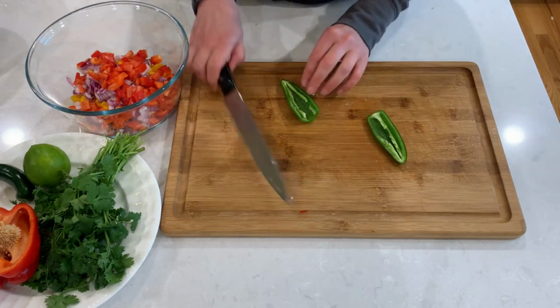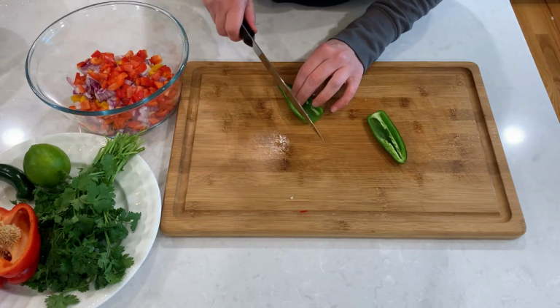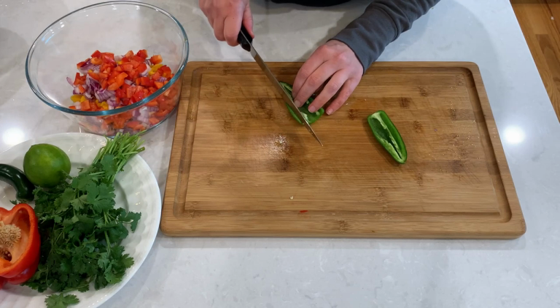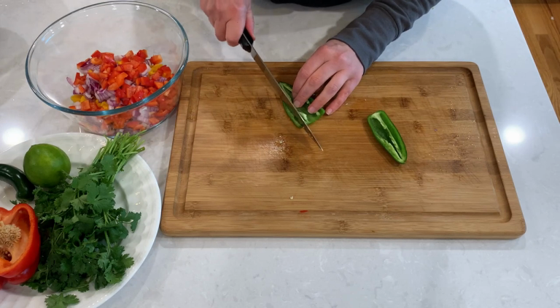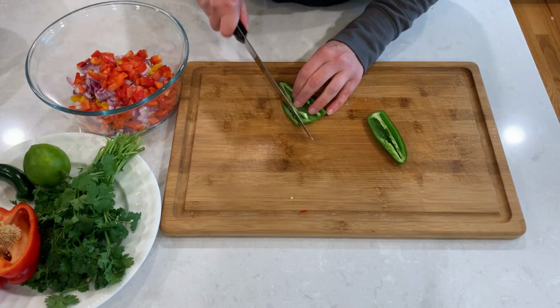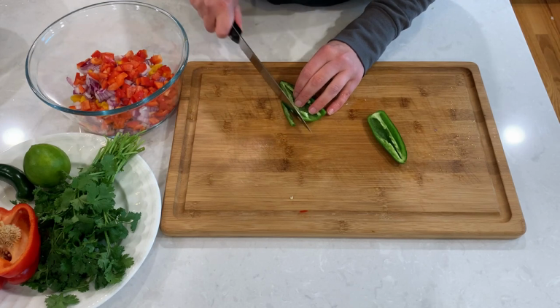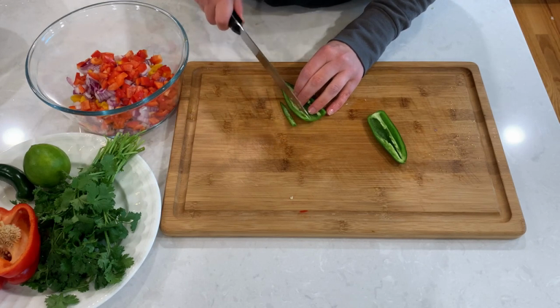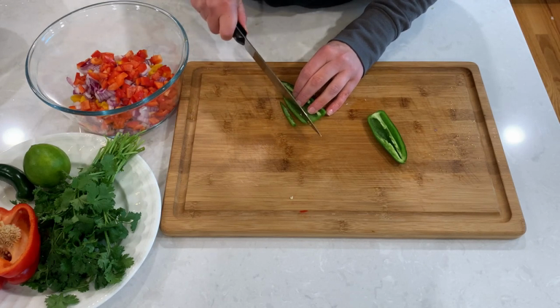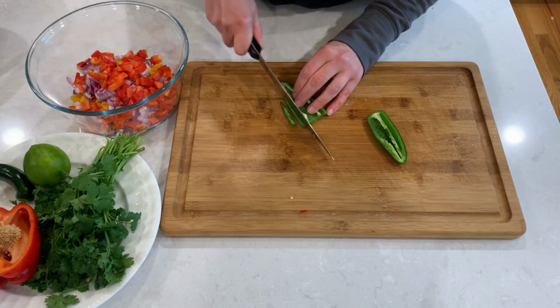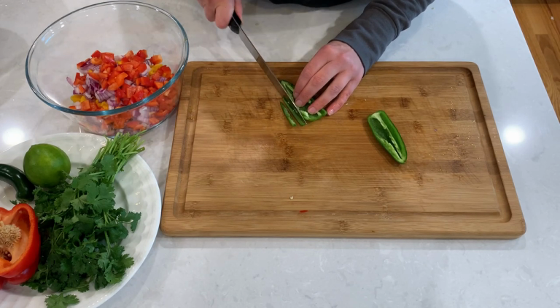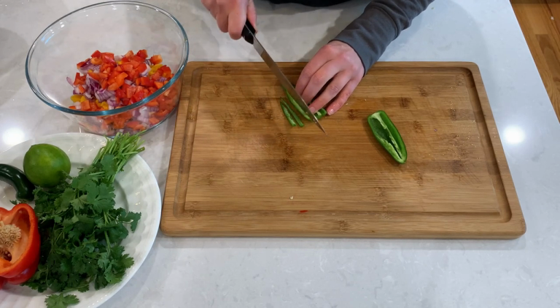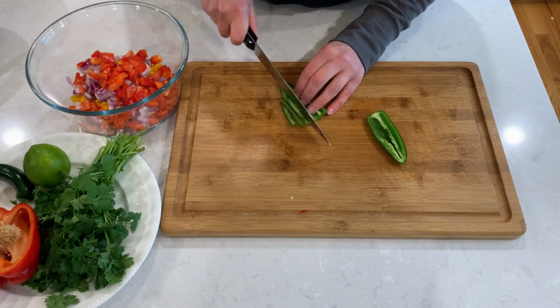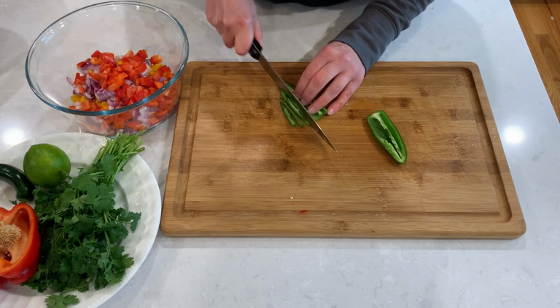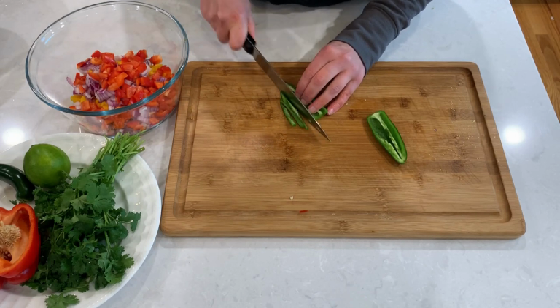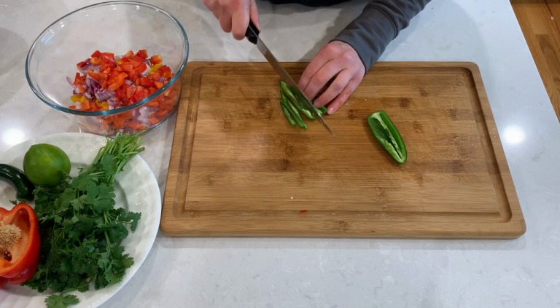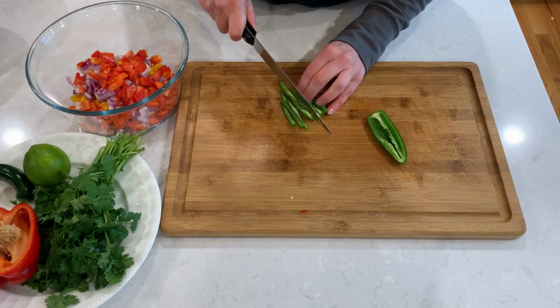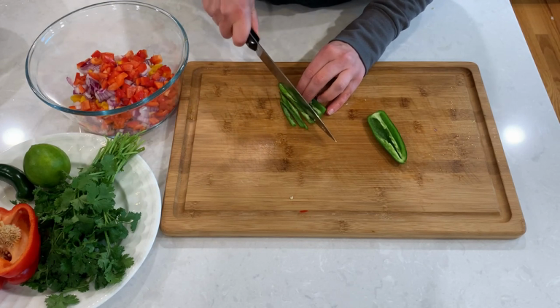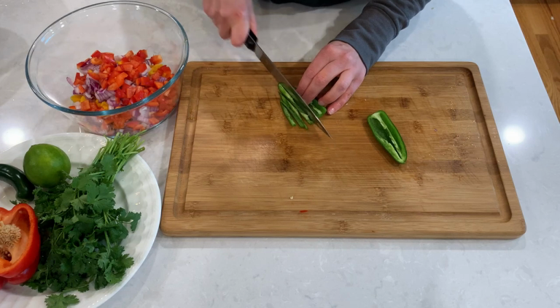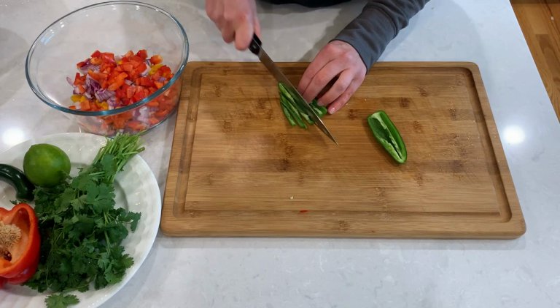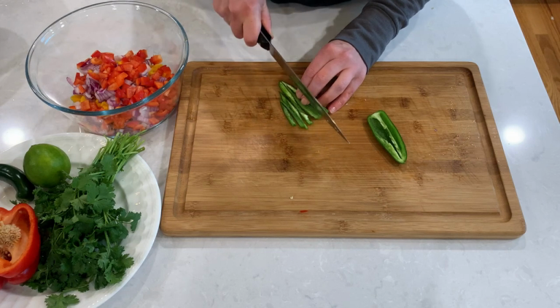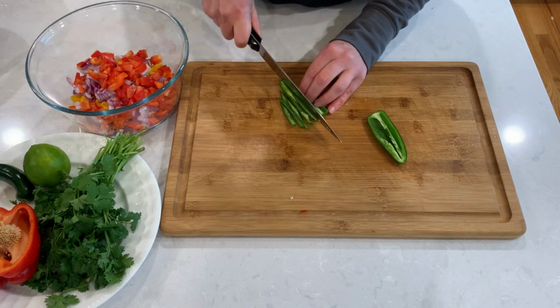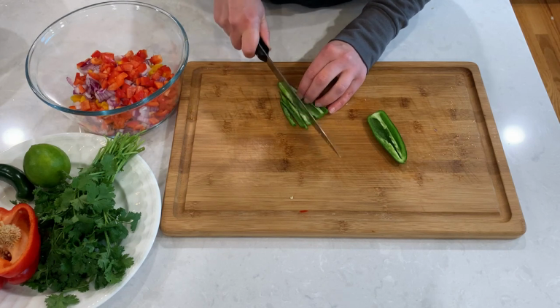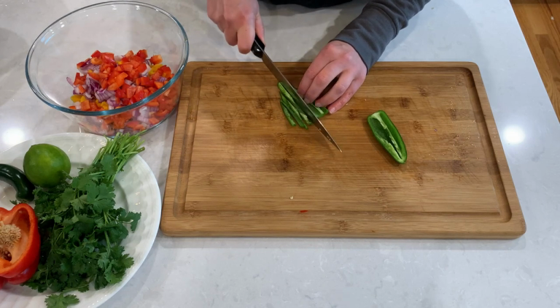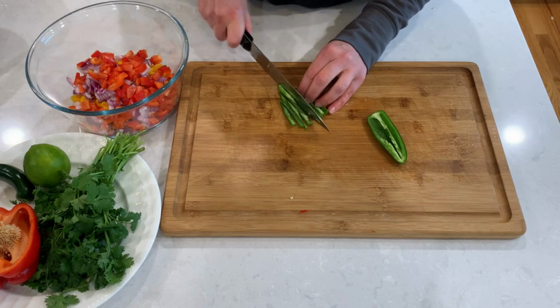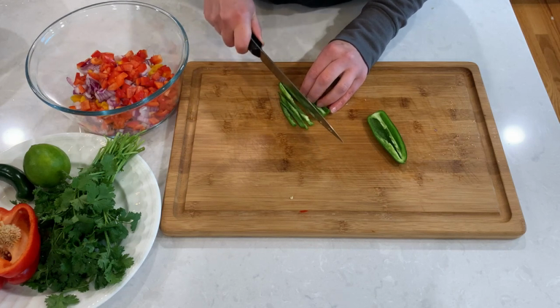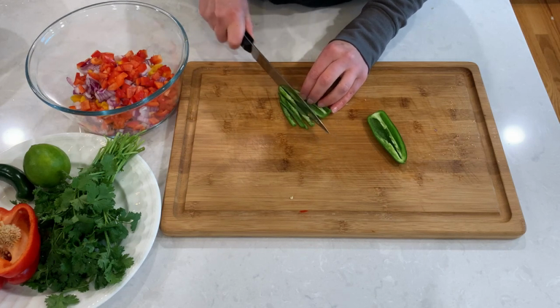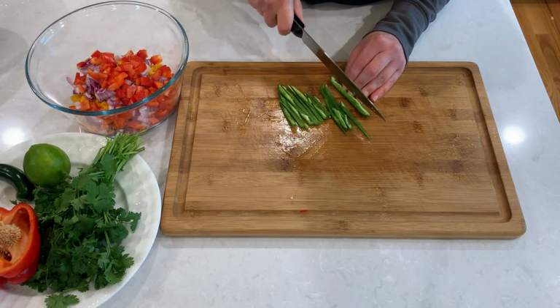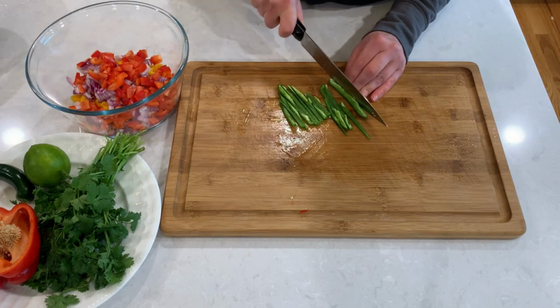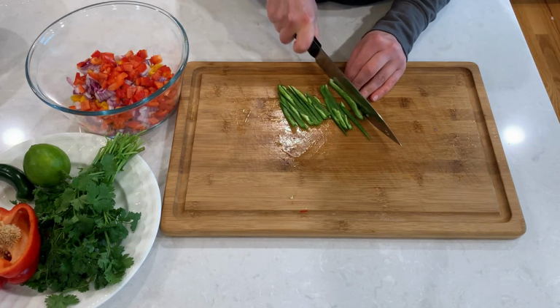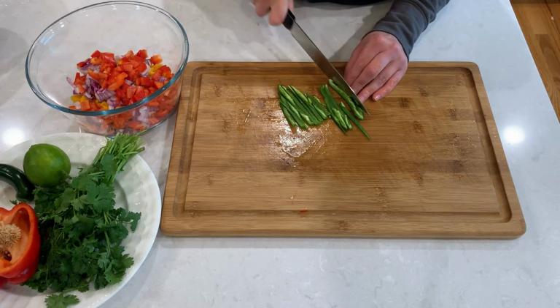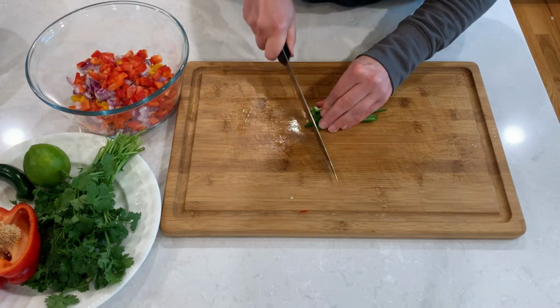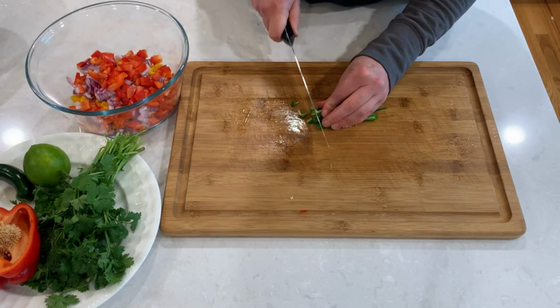Also, use of gloves is recommended, and if you are using your hands, don't touch your face or eyes afterwards. Even after you wash your hands, the spicy oil stays in your skin for many hours.